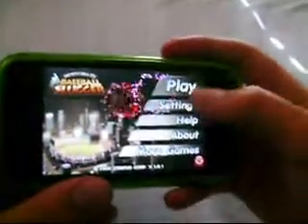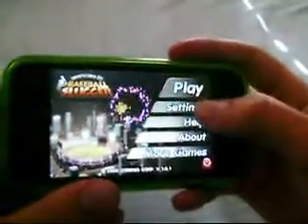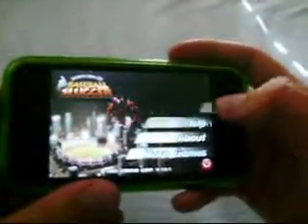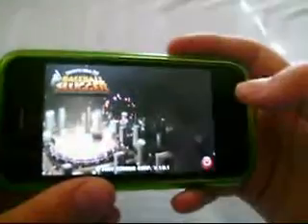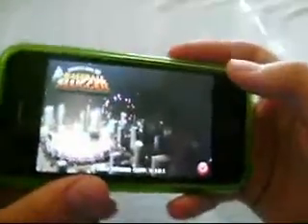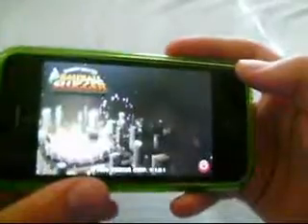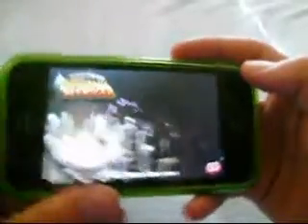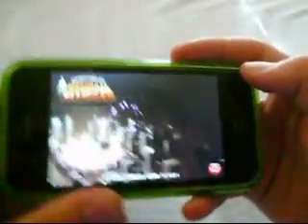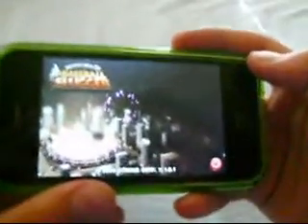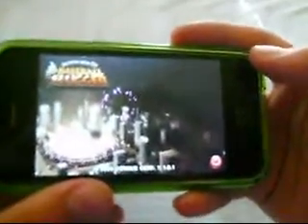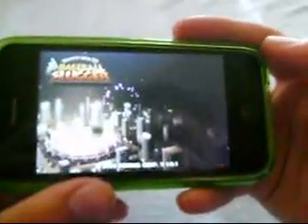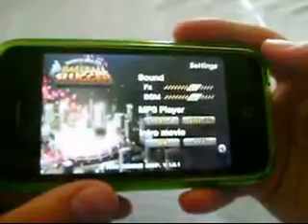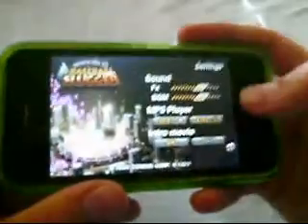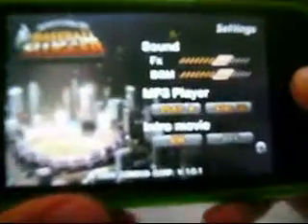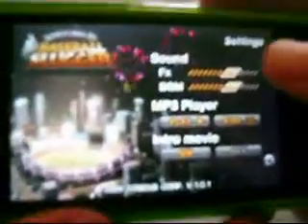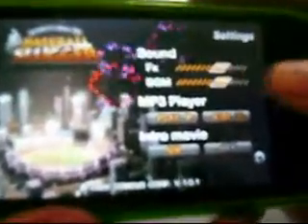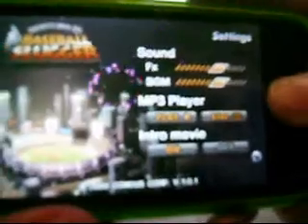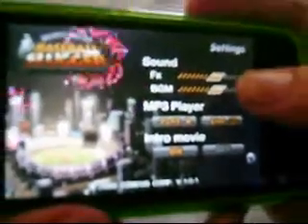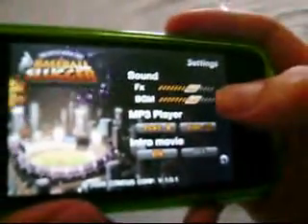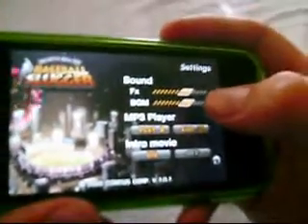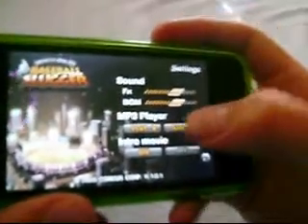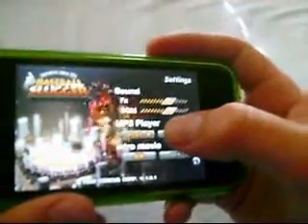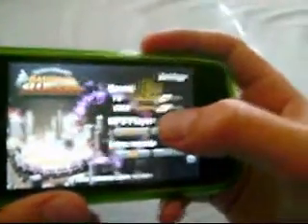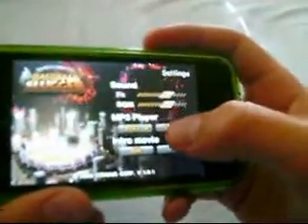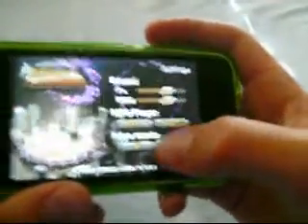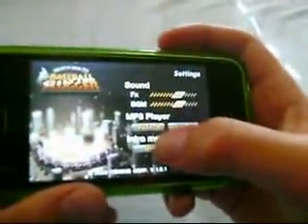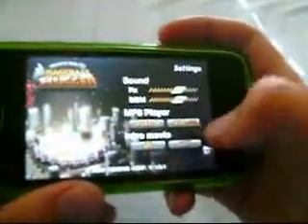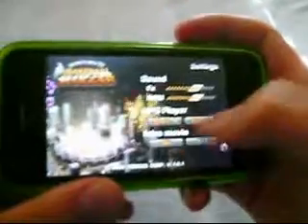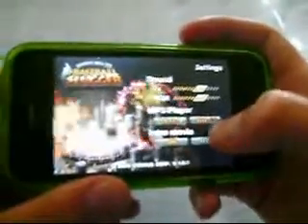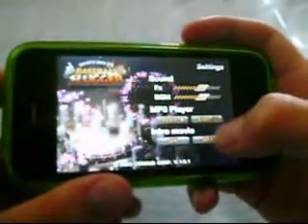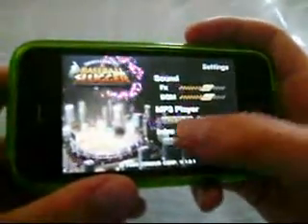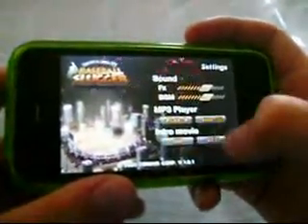And in the settings, you can toggle FX, and then it has background music, and then MV3, which is a song. And then it has the intro movie, which you can turn off or turn on.